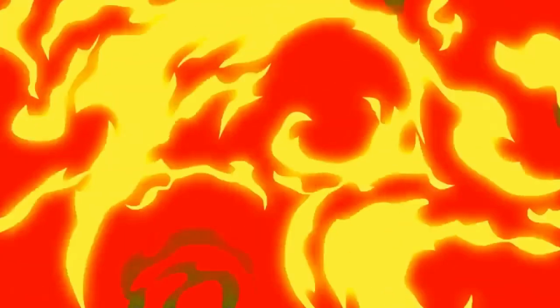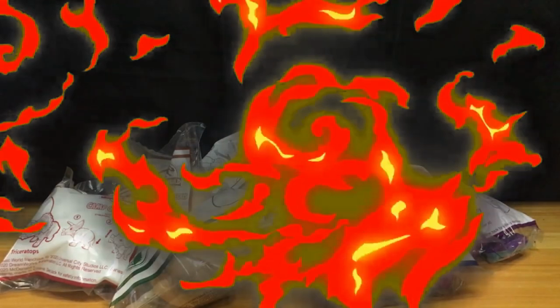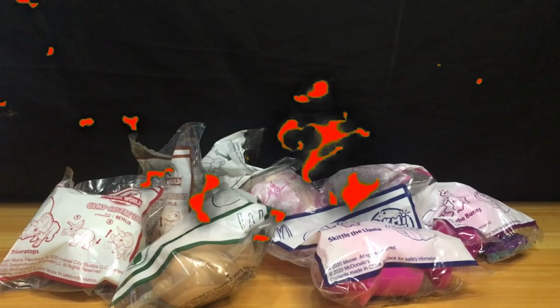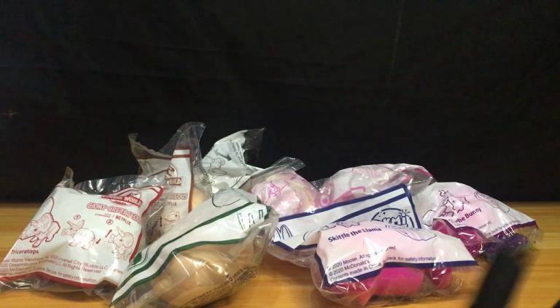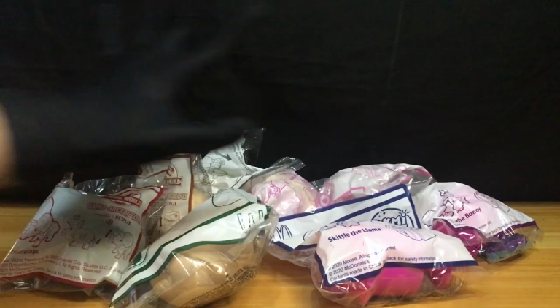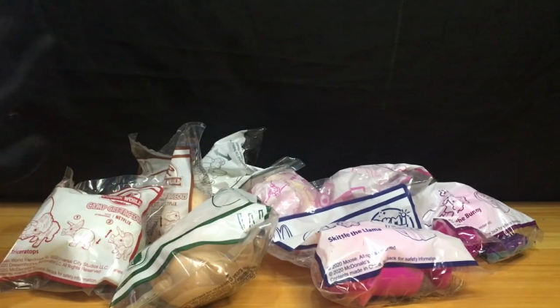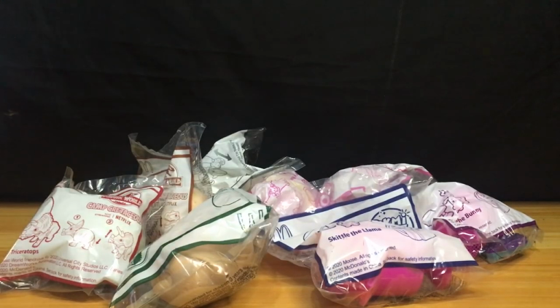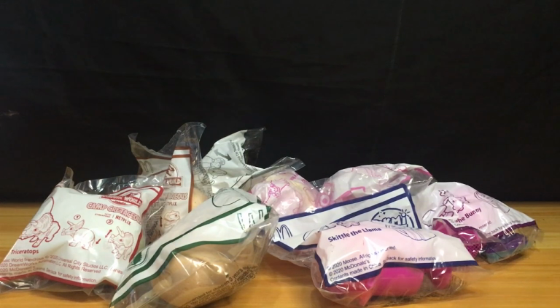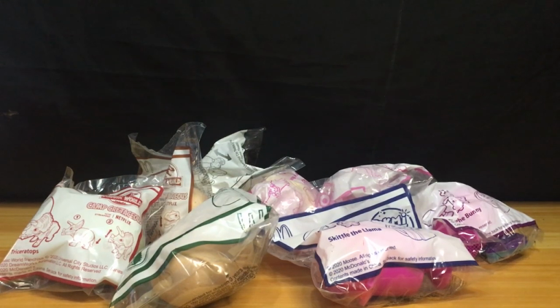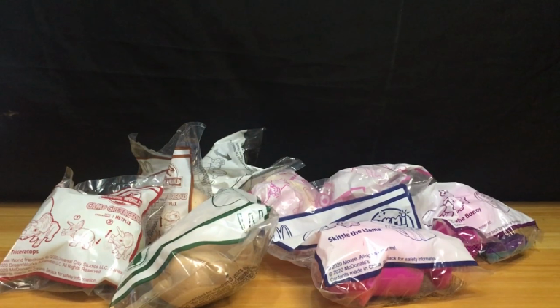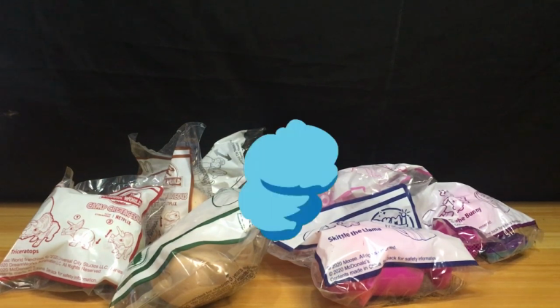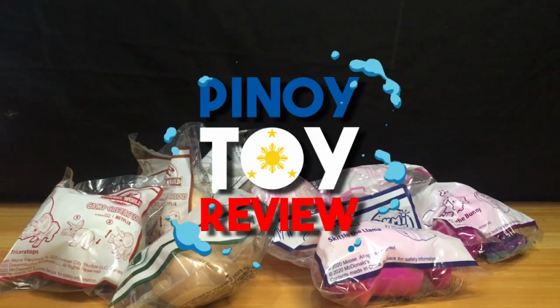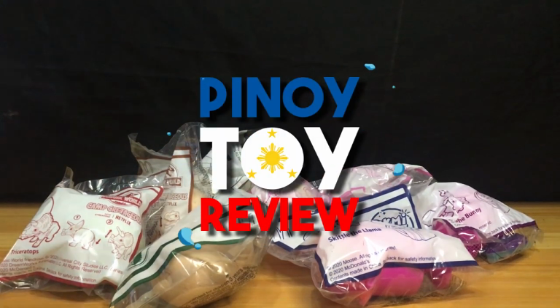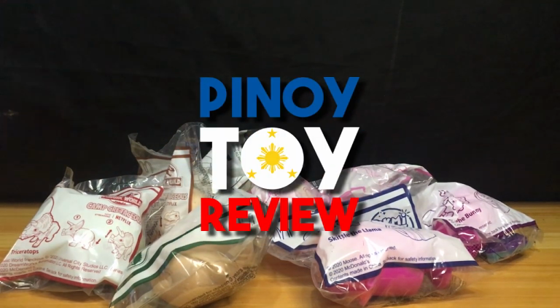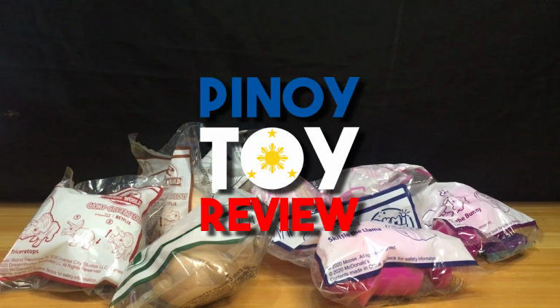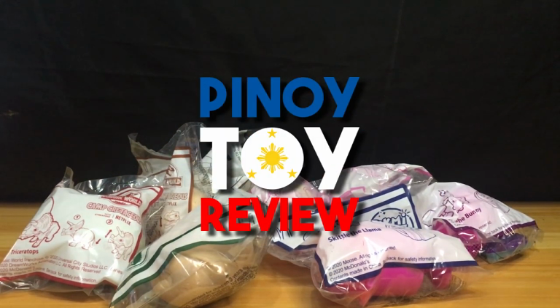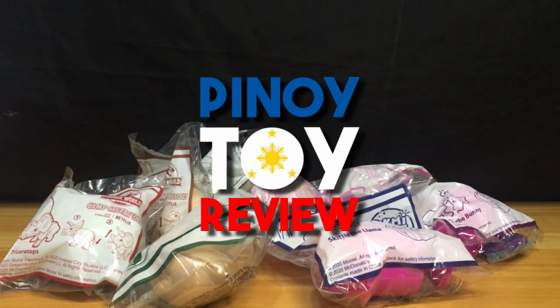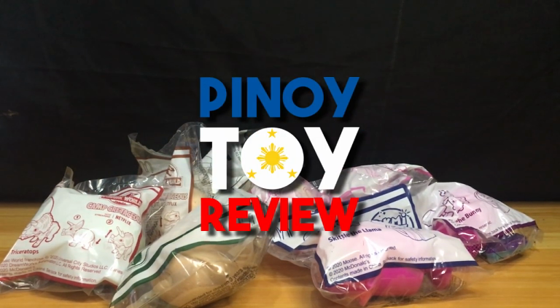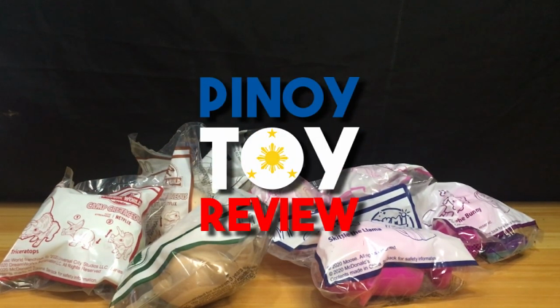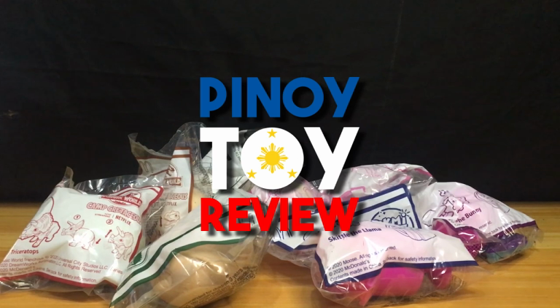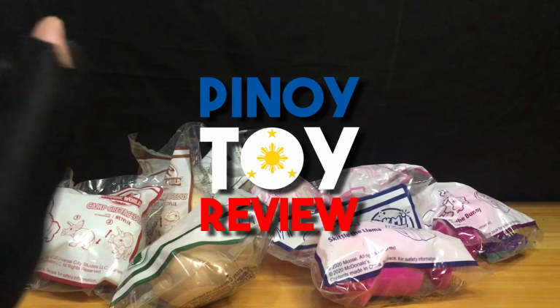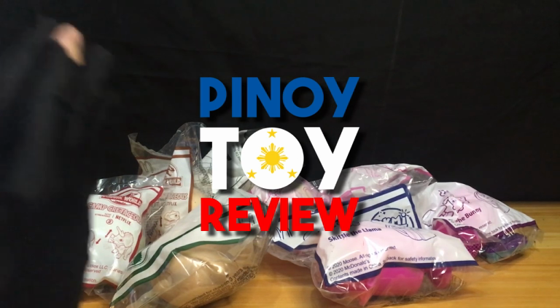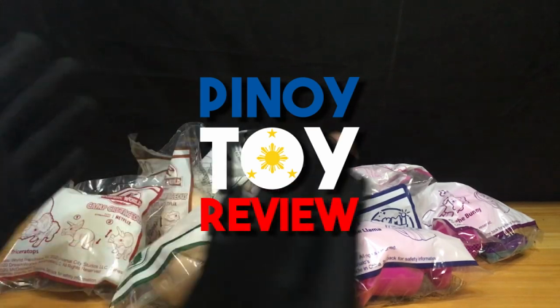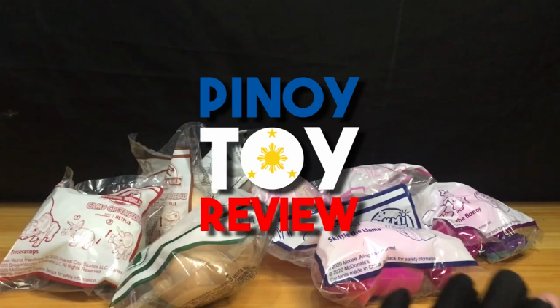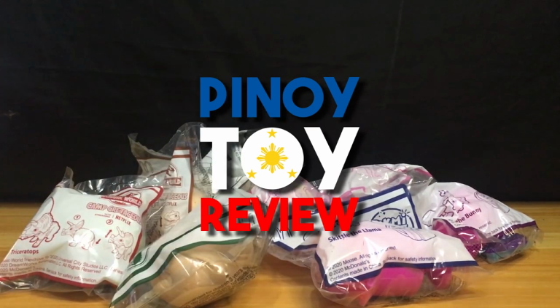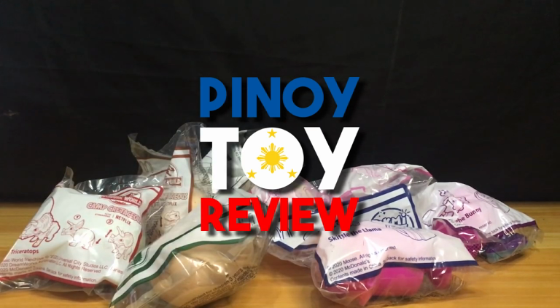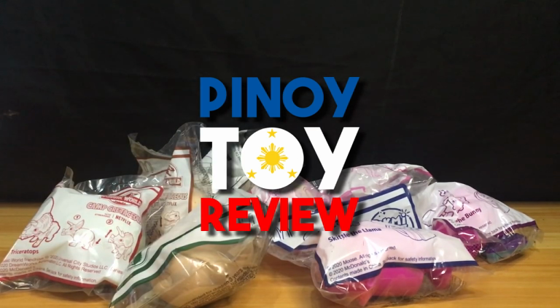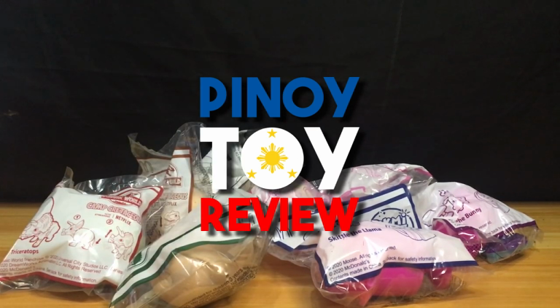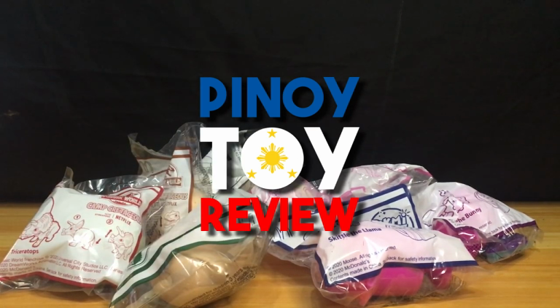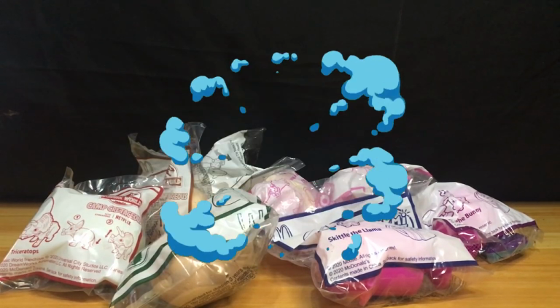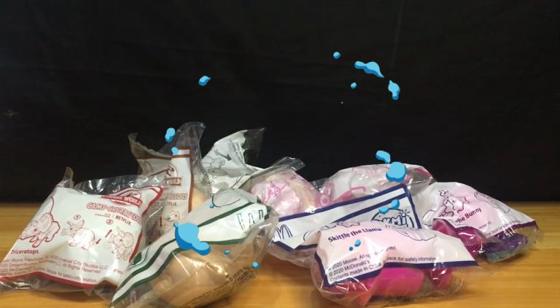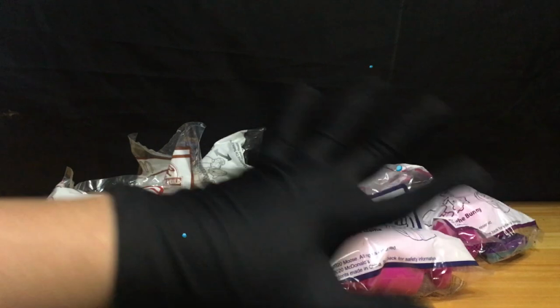Okay, so hello guys! Welcome once again sa ating channel. Ito ang Pinoy Toy Review Channel — ang channel na kung saan nire-review natin yung mga iba't-ibang toys na nakikita natin sa market.